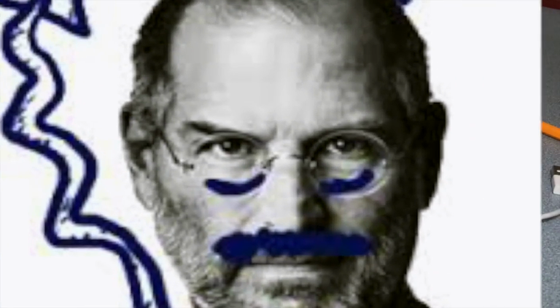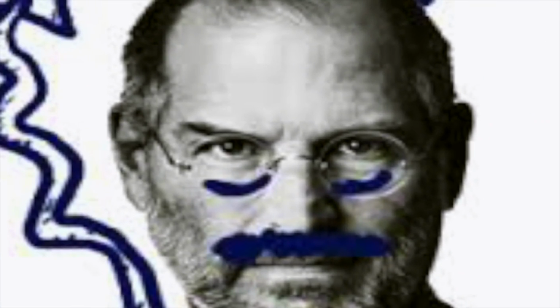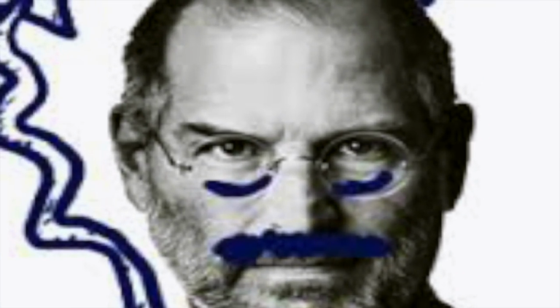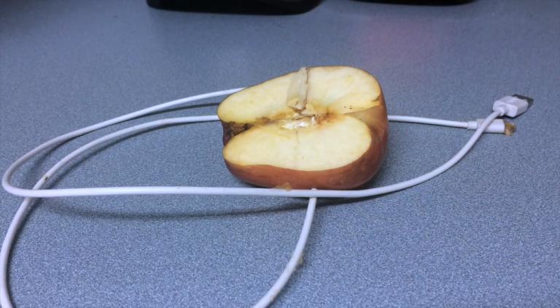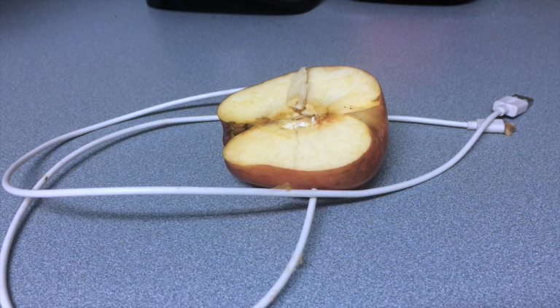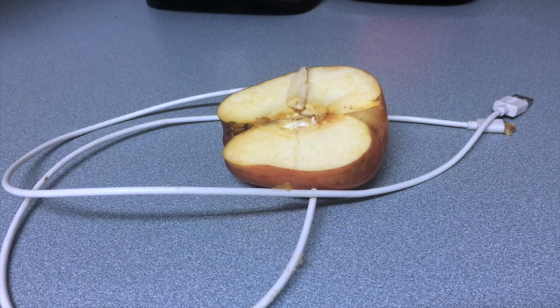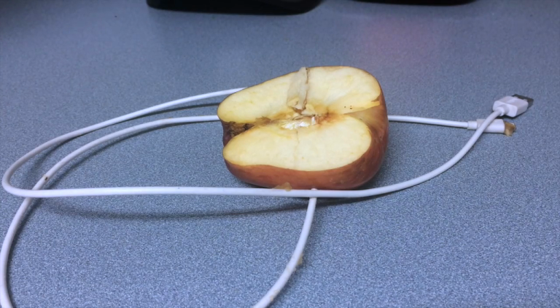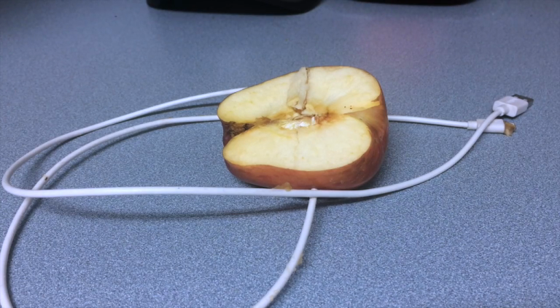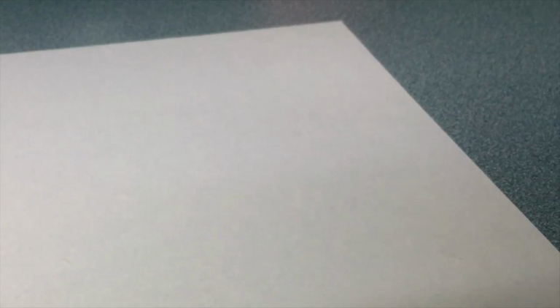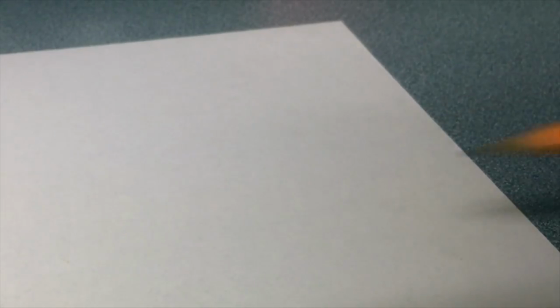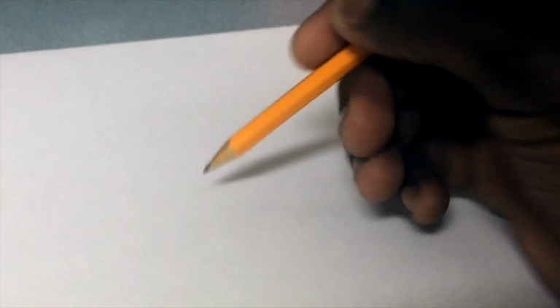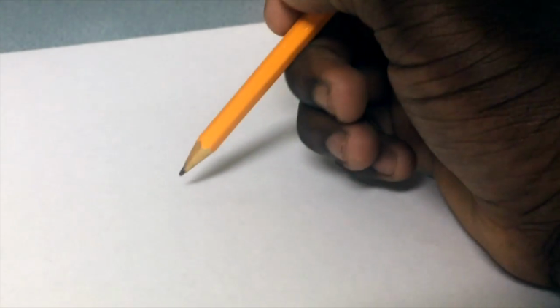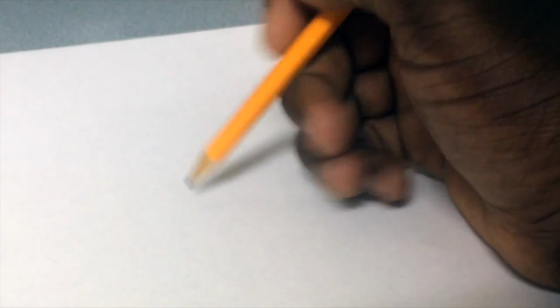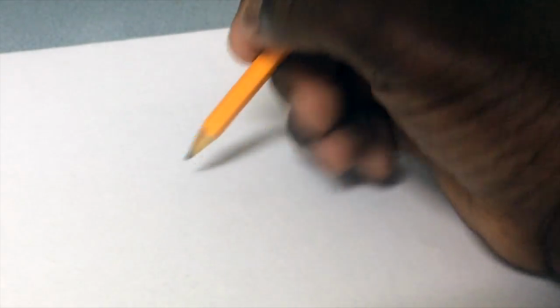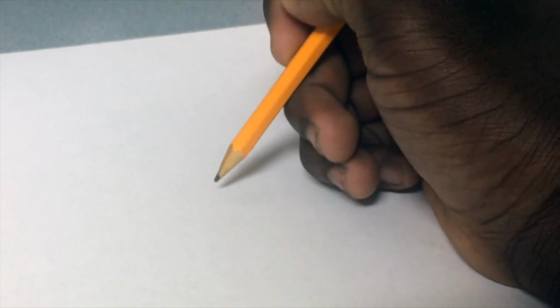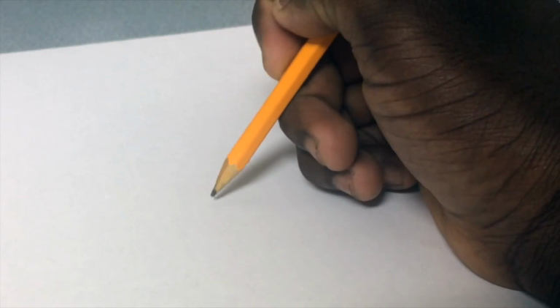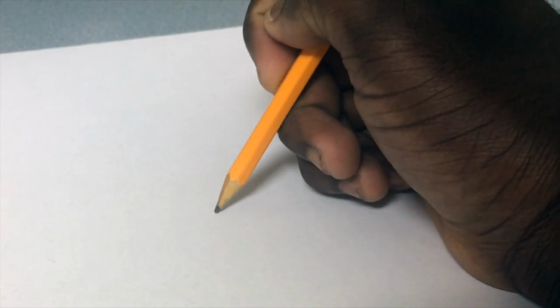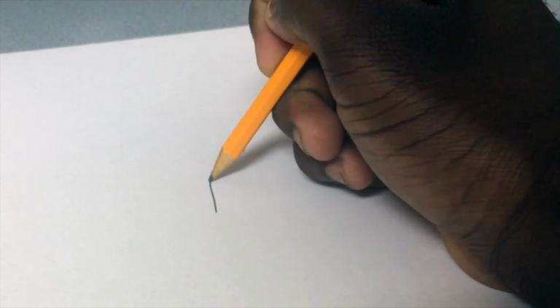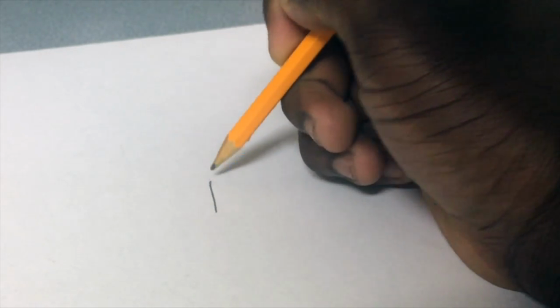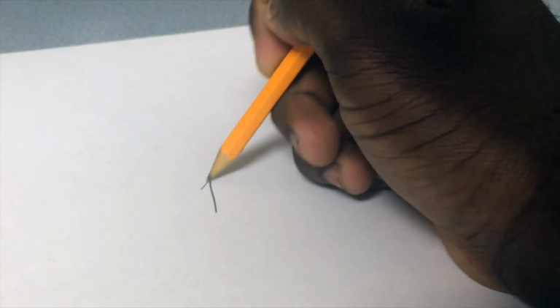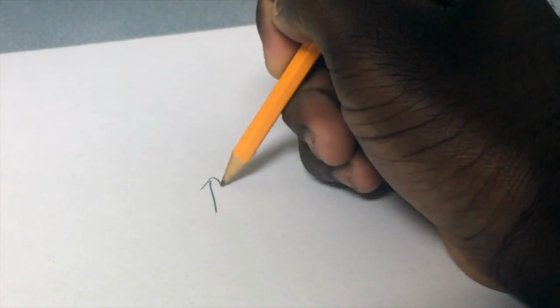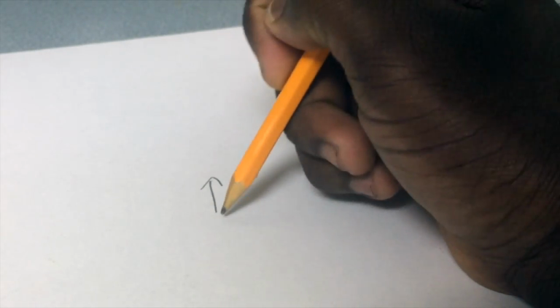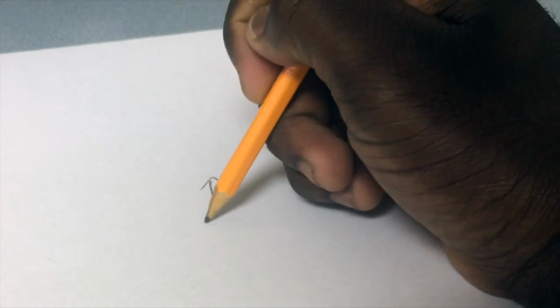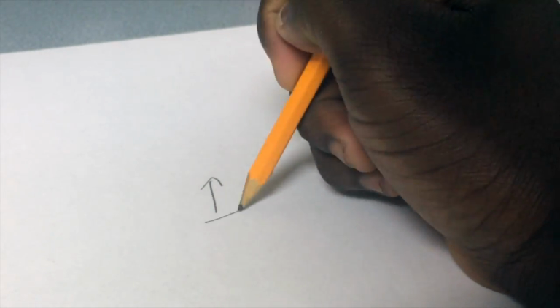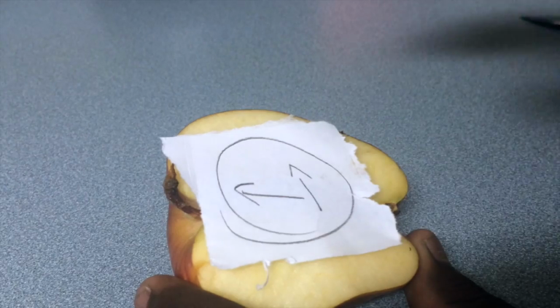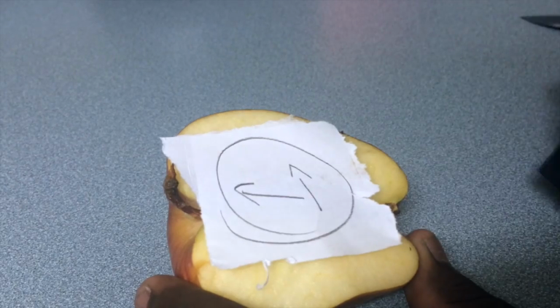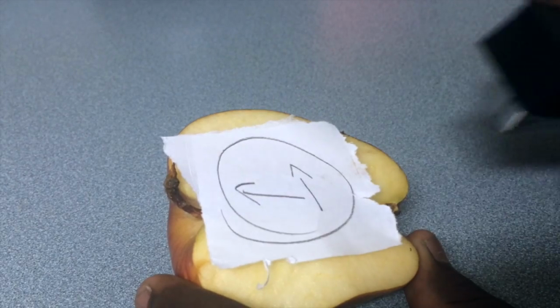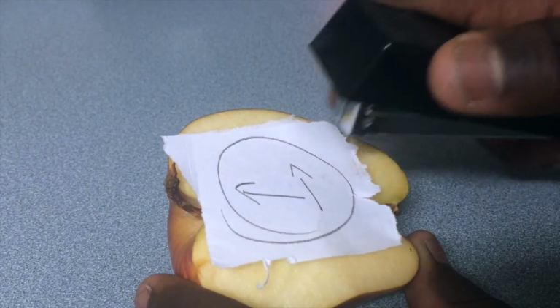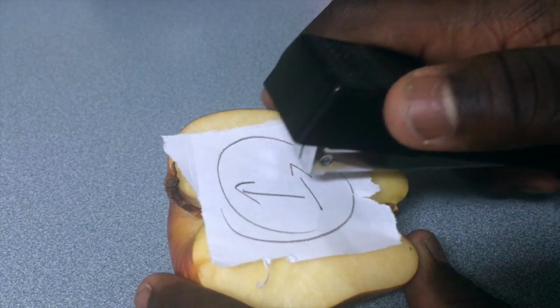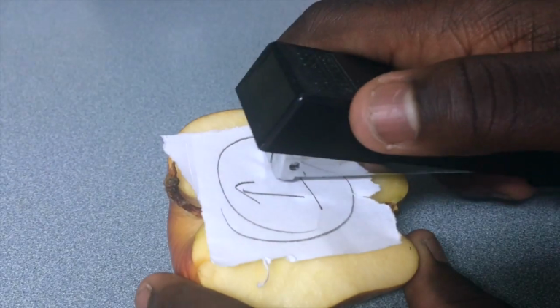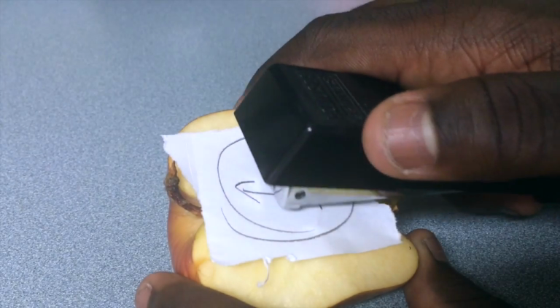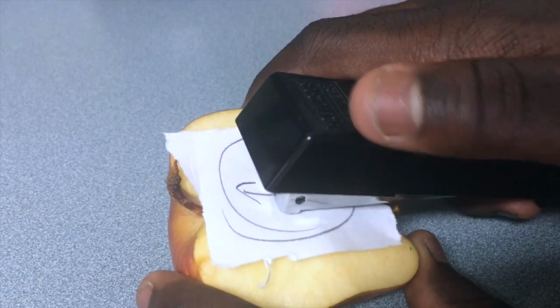Cut it through the Apple Watch. Now carefully draw the hands of a clock on a white piece of paper. Put it to the Apple.